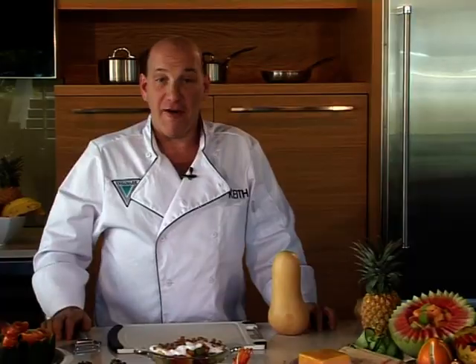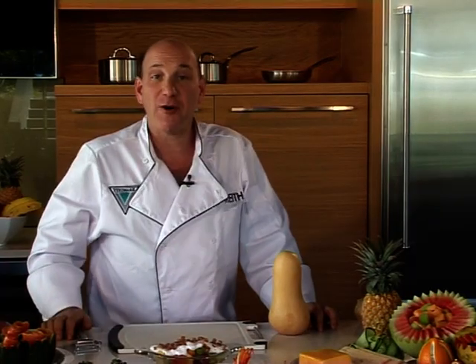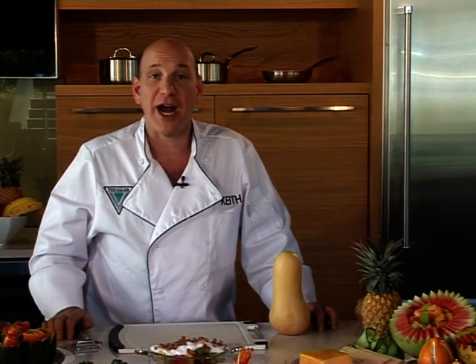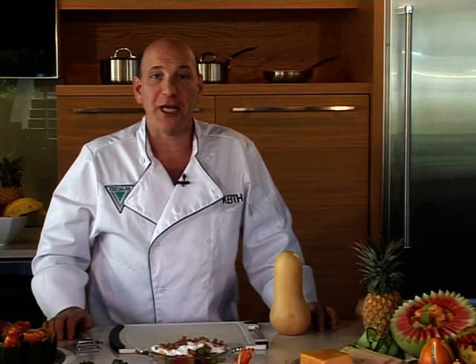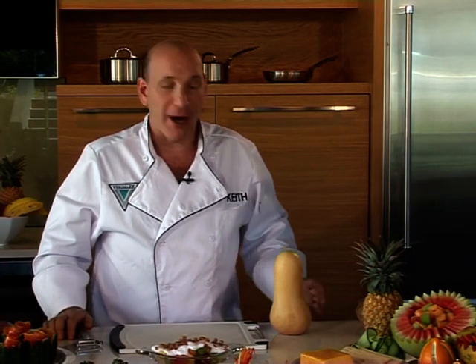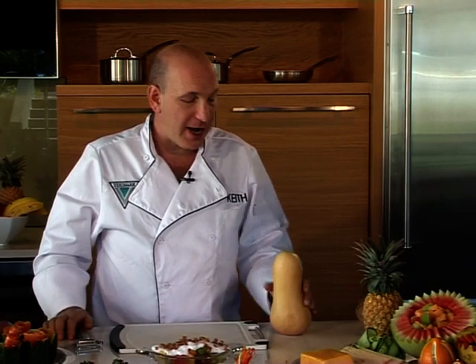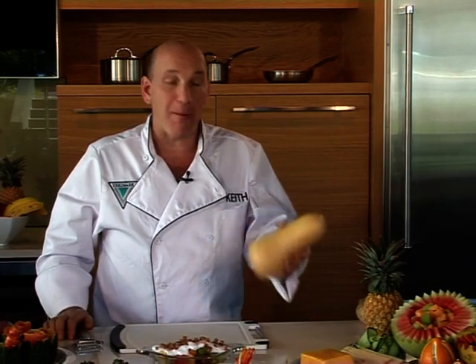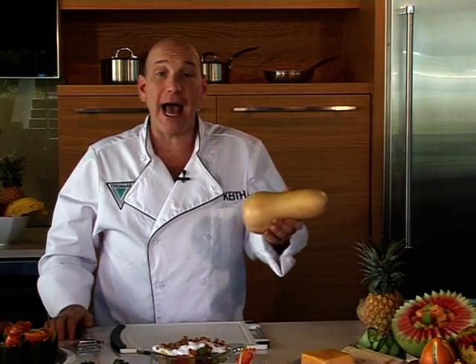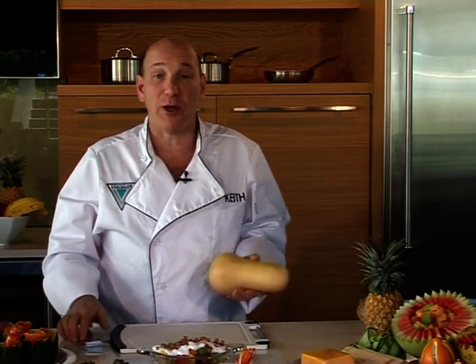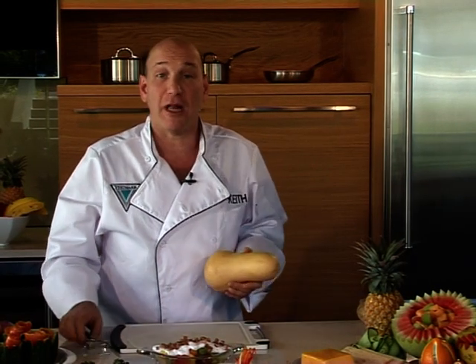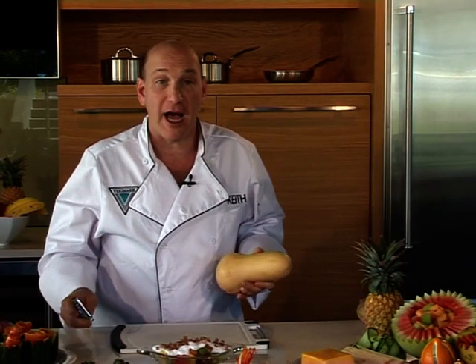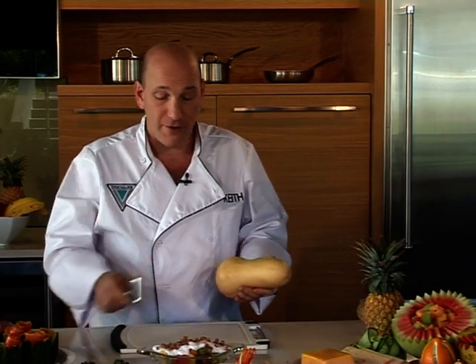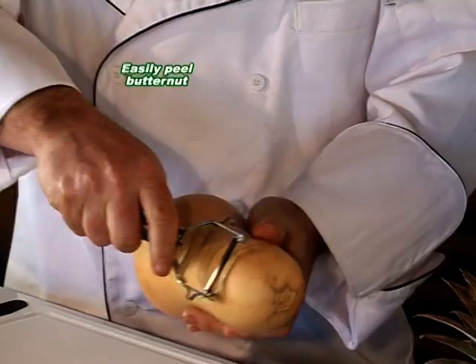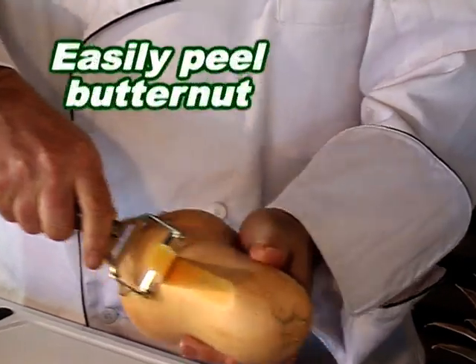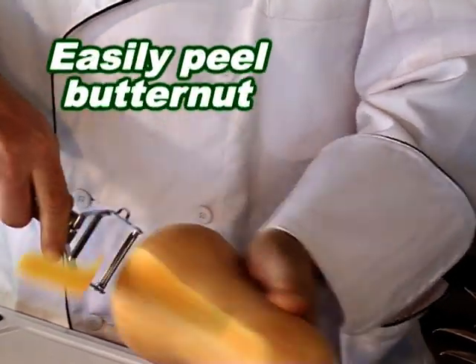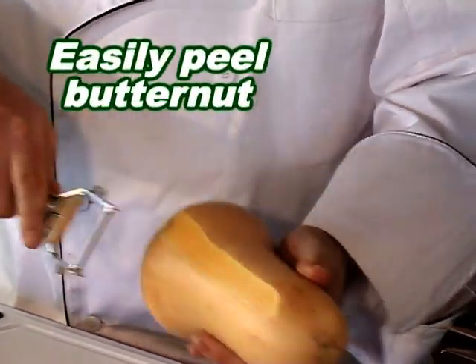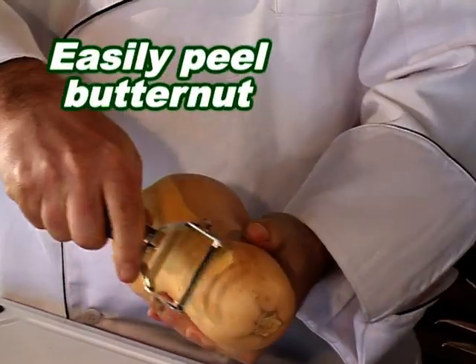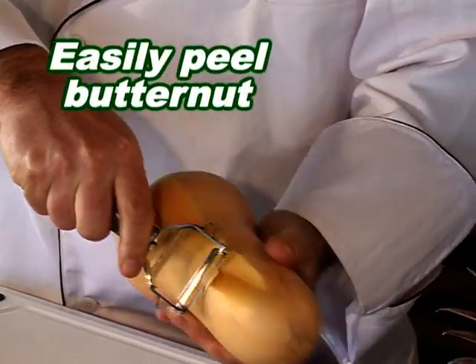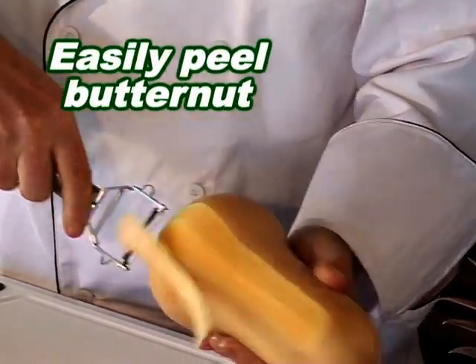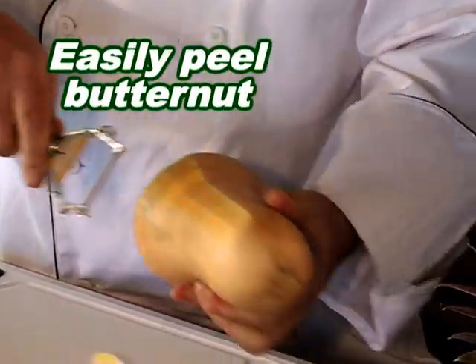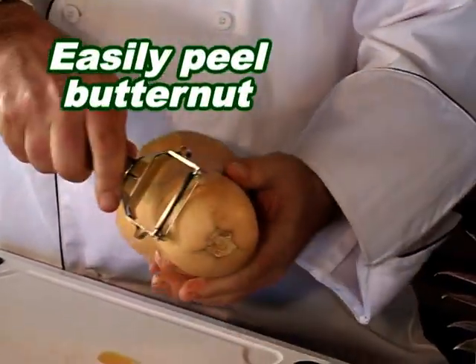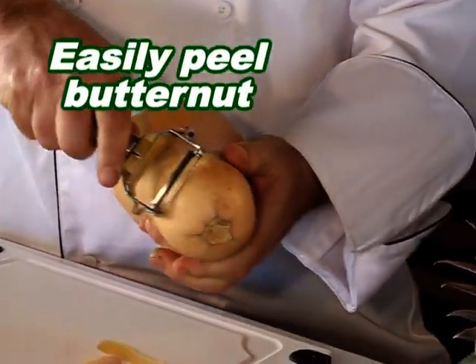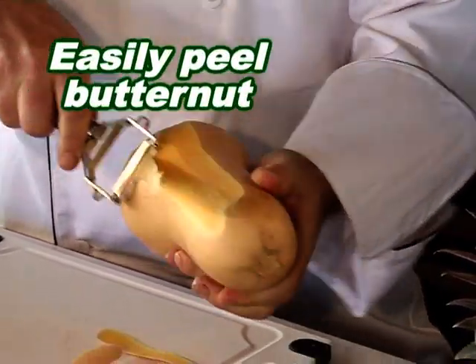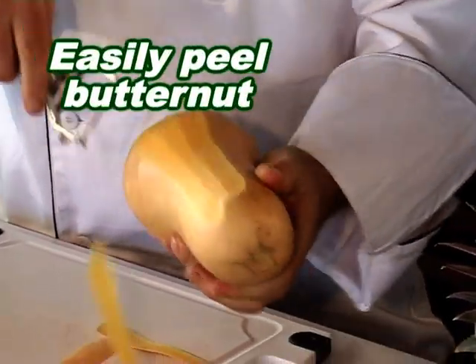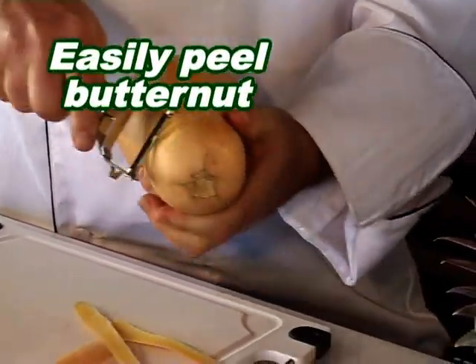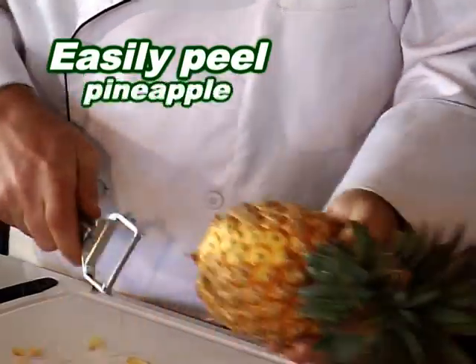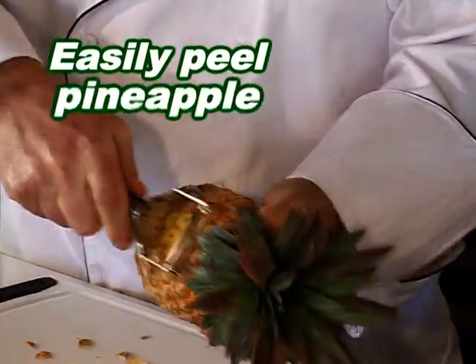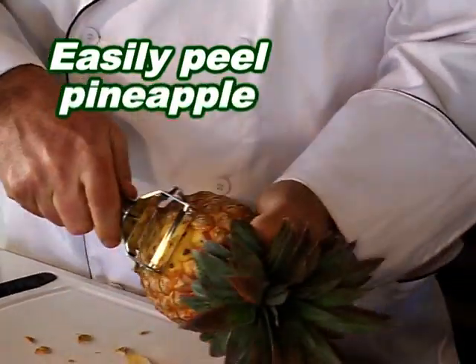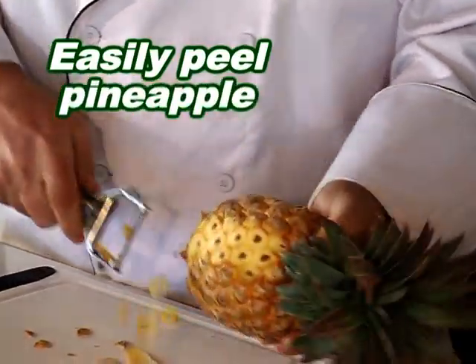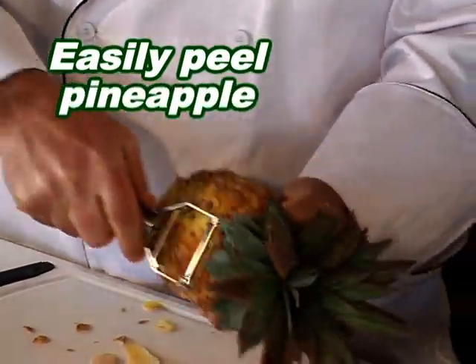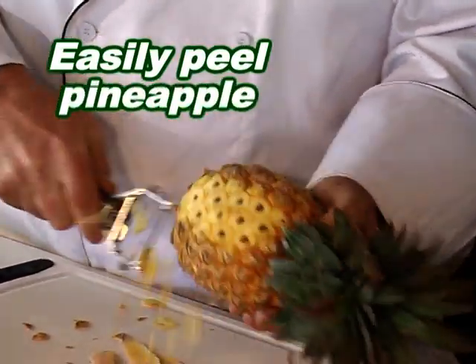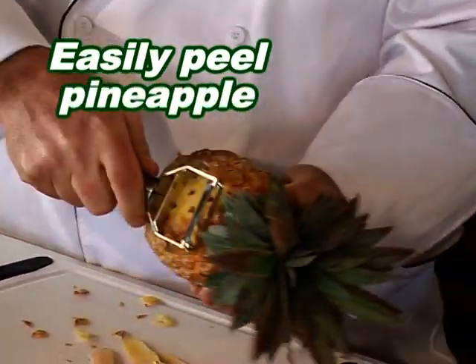Have you ever tried to peel a butternut or a pineapple with a blunt knife? With the Shogun, these problem foods are a pleasure — up and down, back and forth.